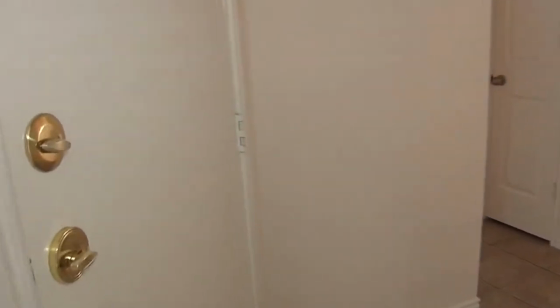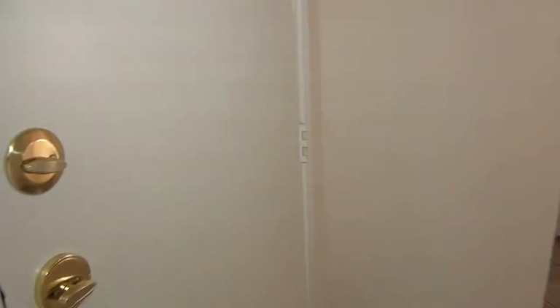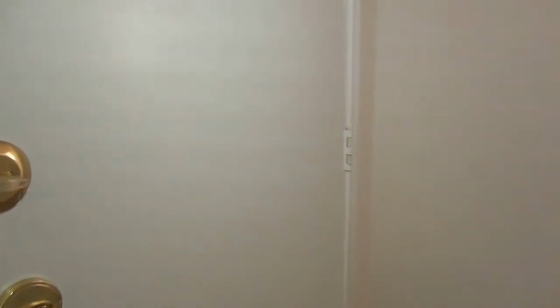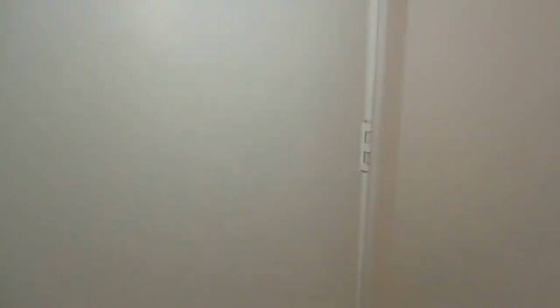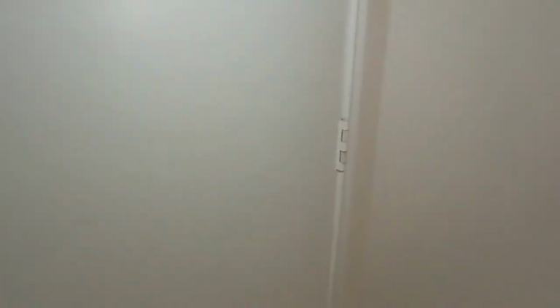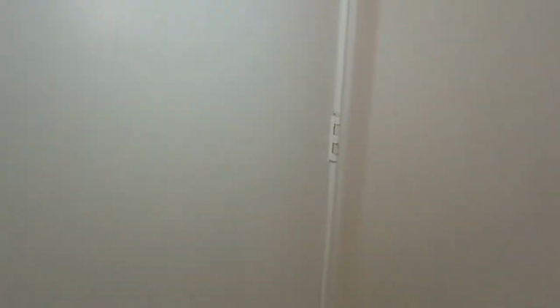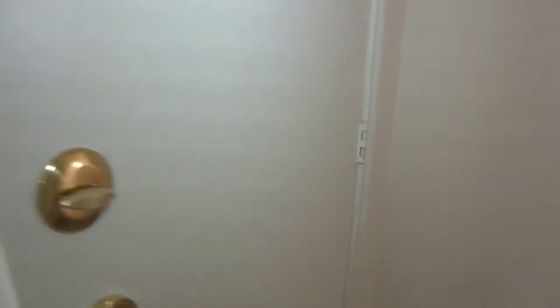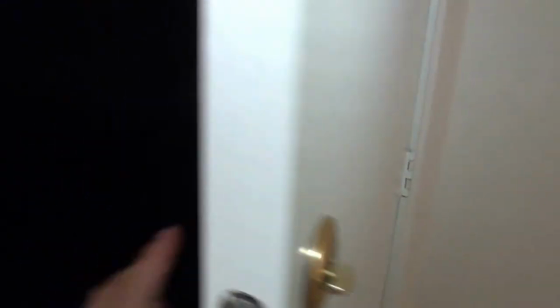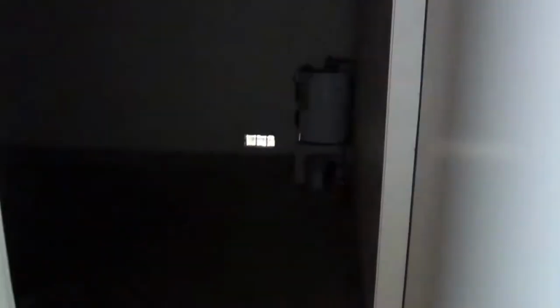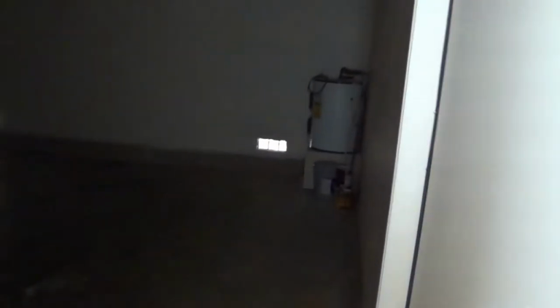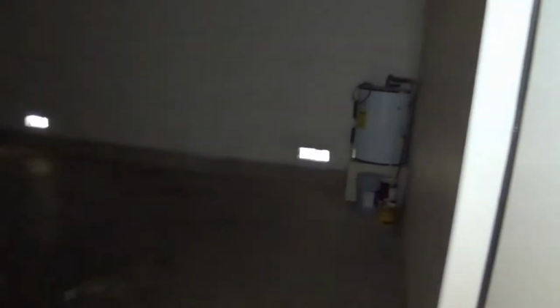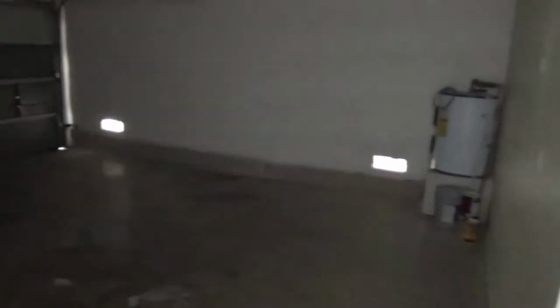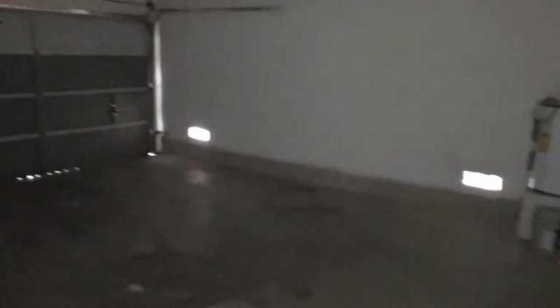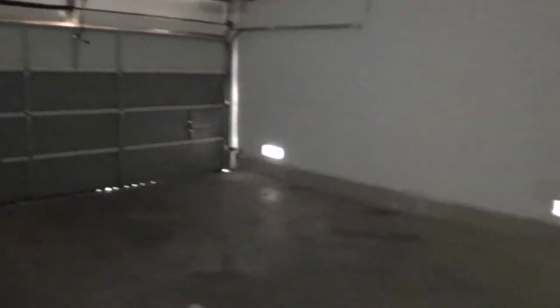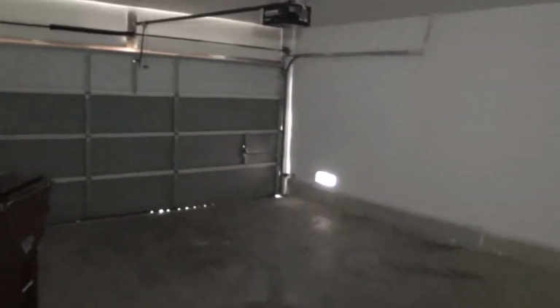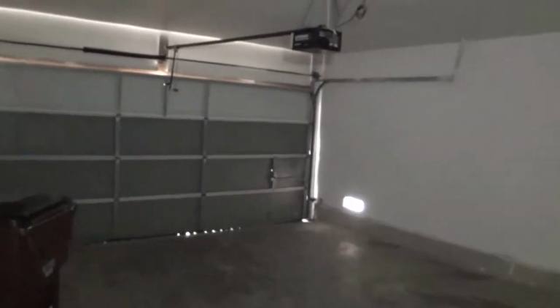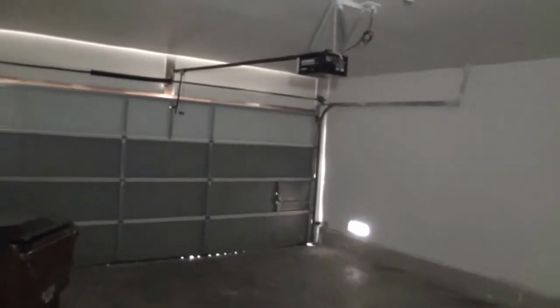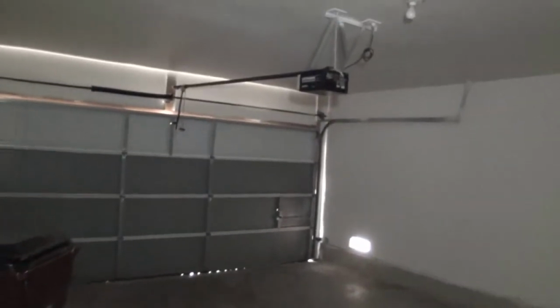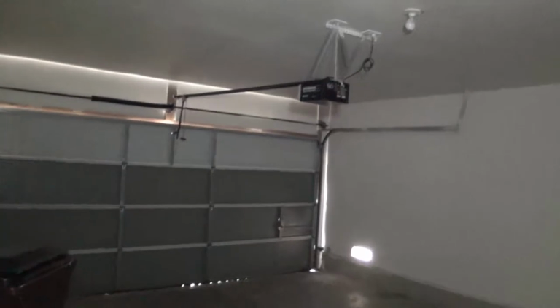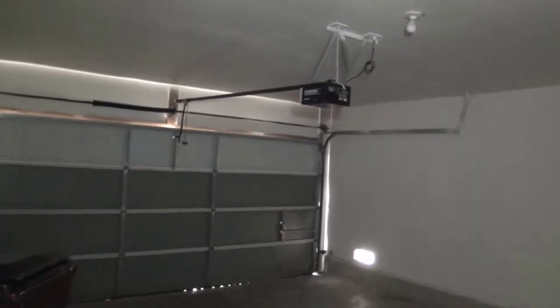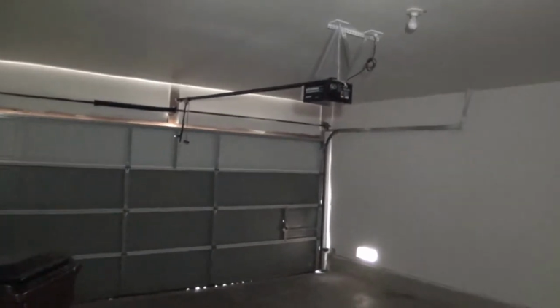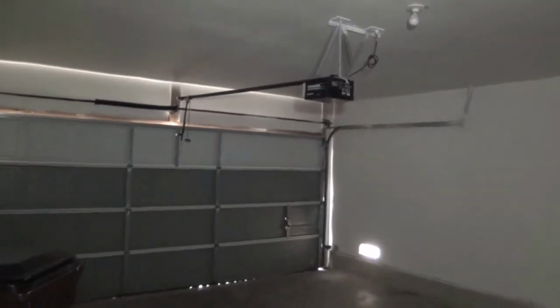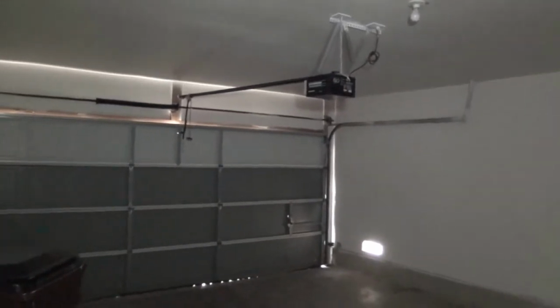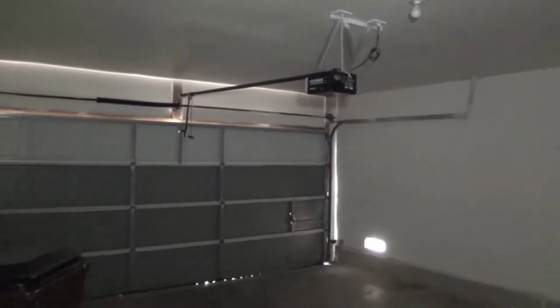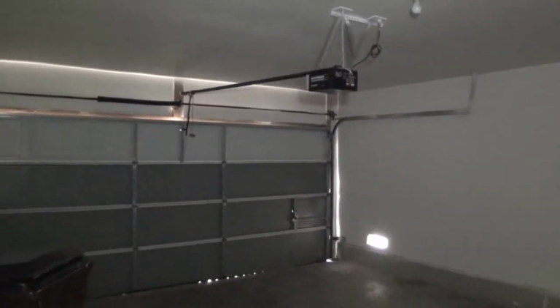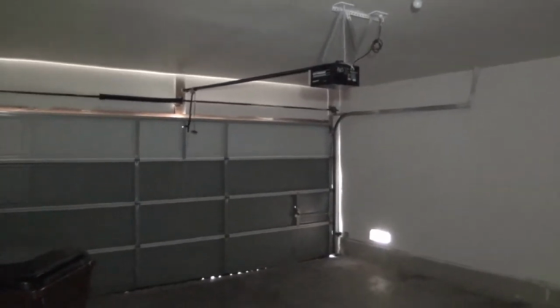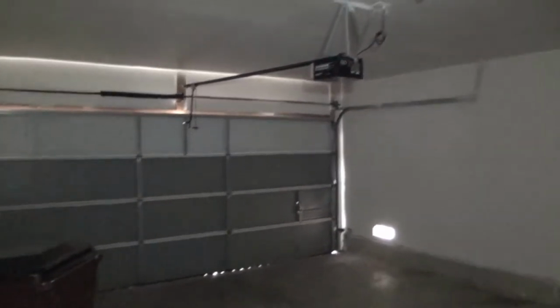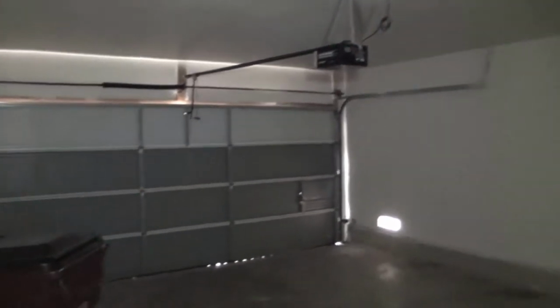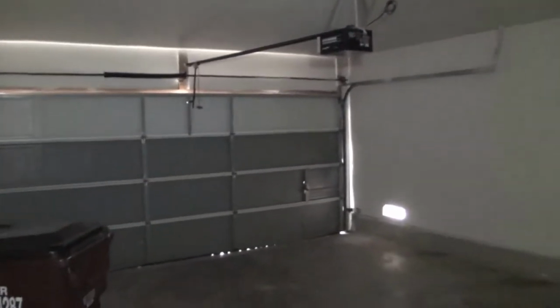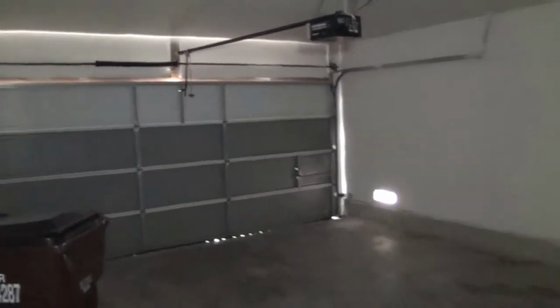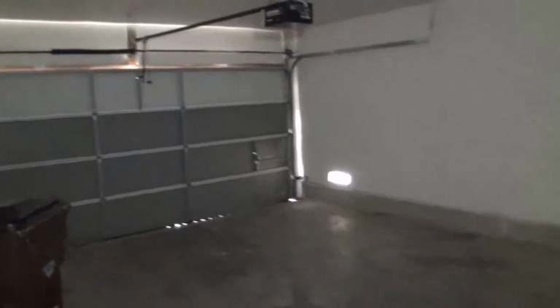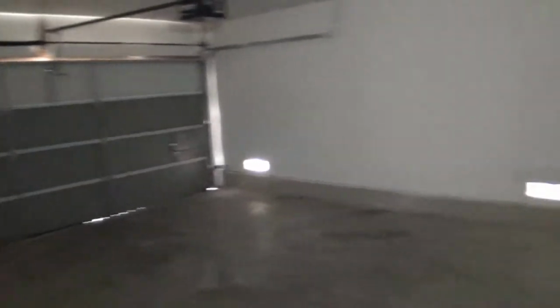Nothing really special about this two-car garage — it's pretty standard. We've got a newly installed garage door, which is perhaps the main reason I wanted to show you. But this is a two-car garage.